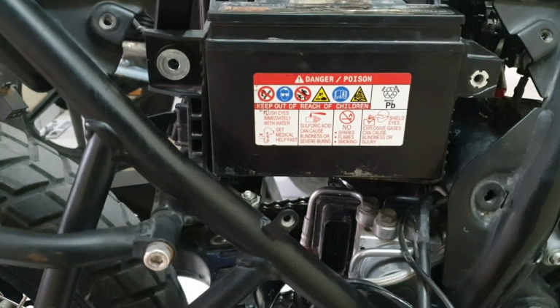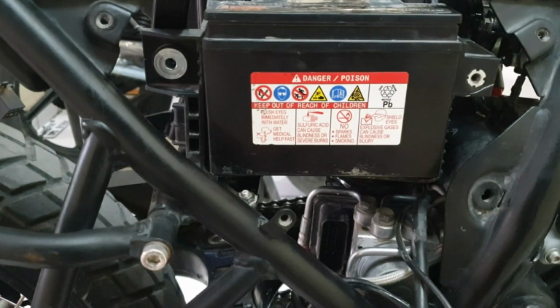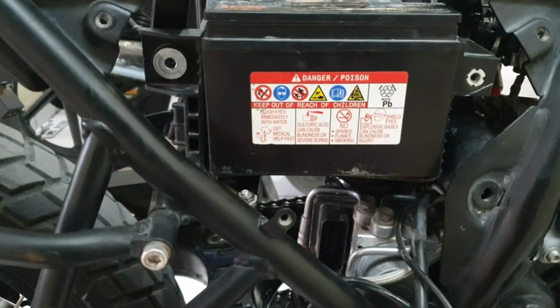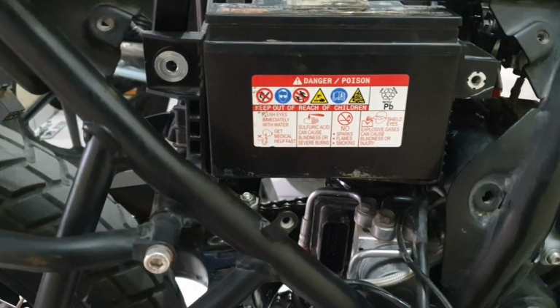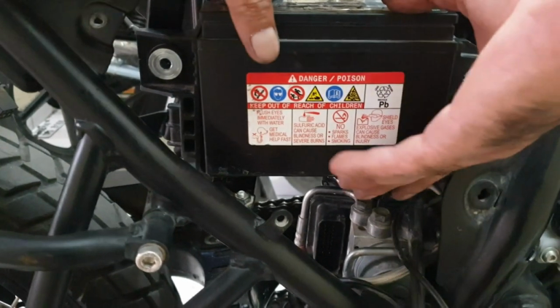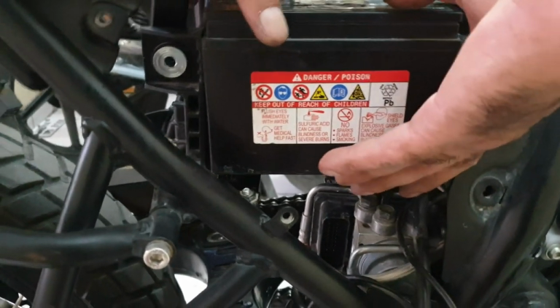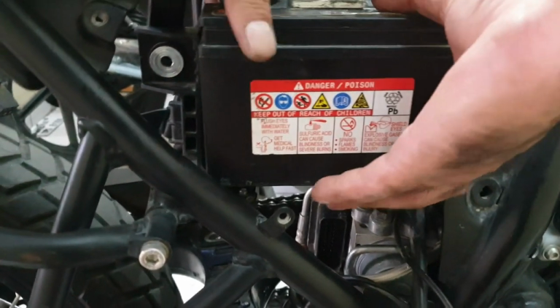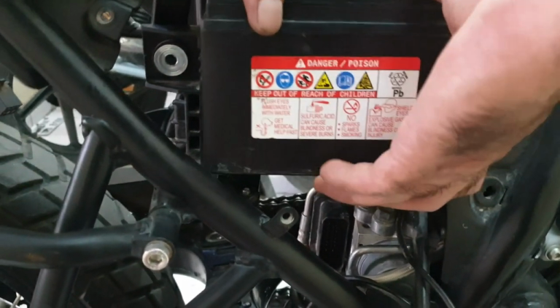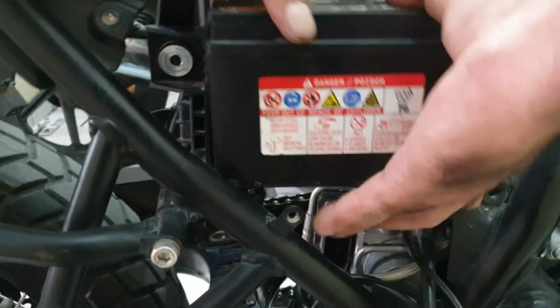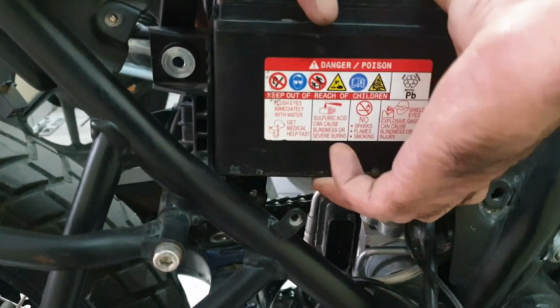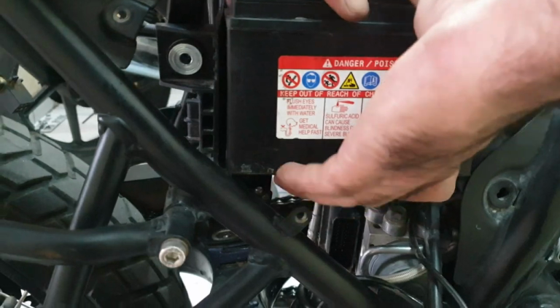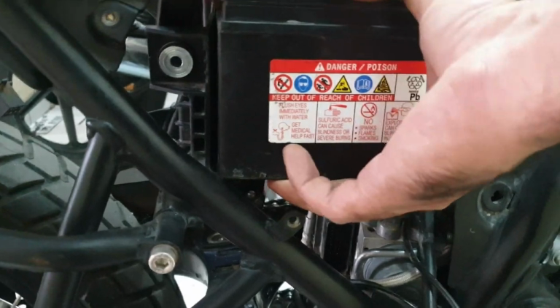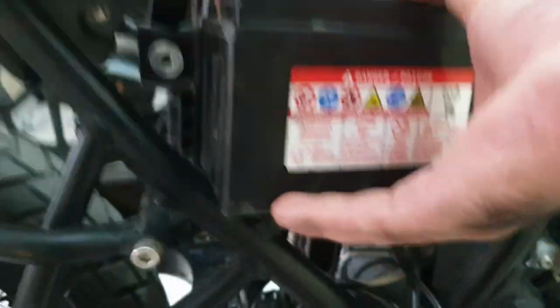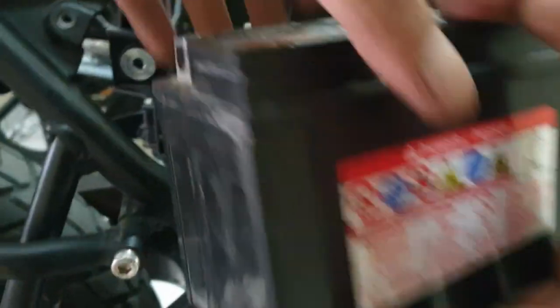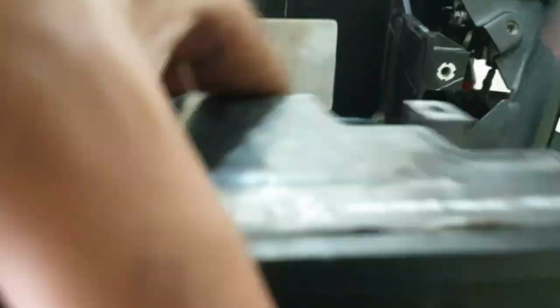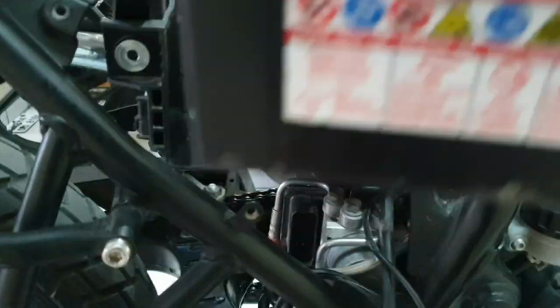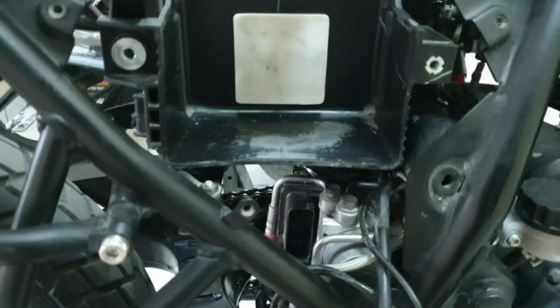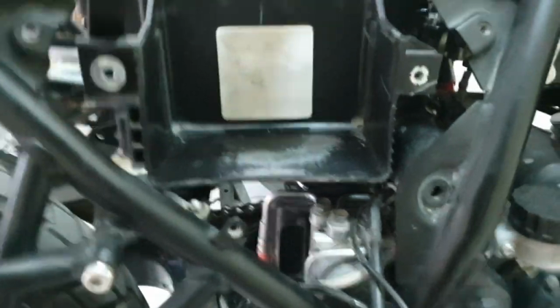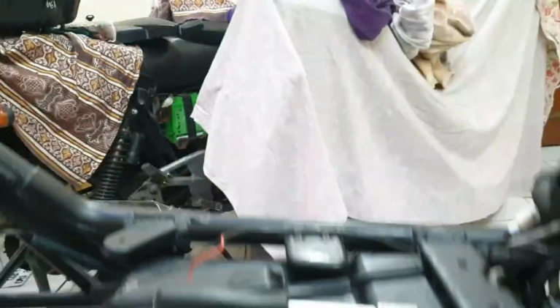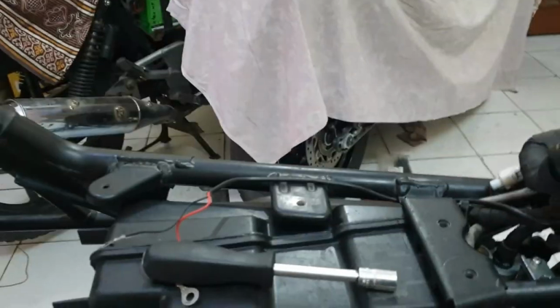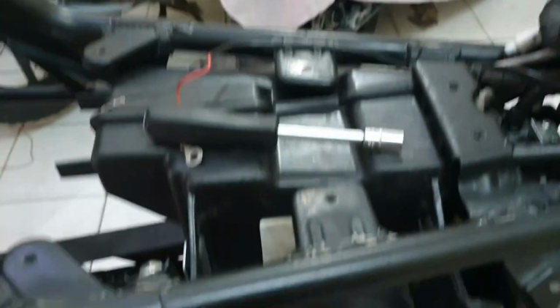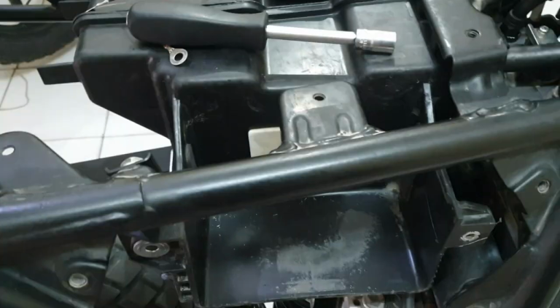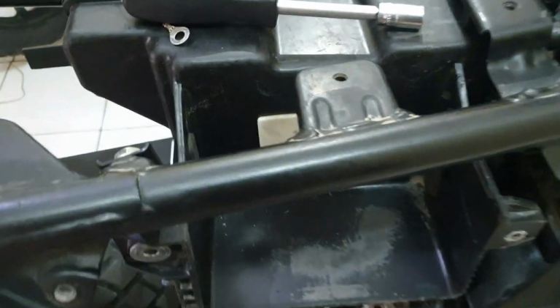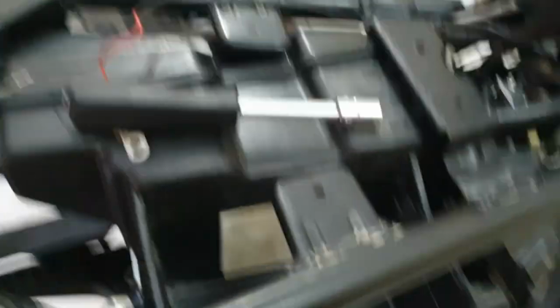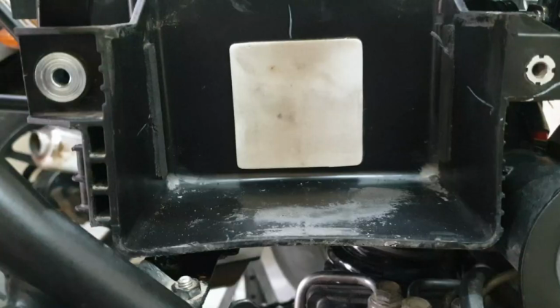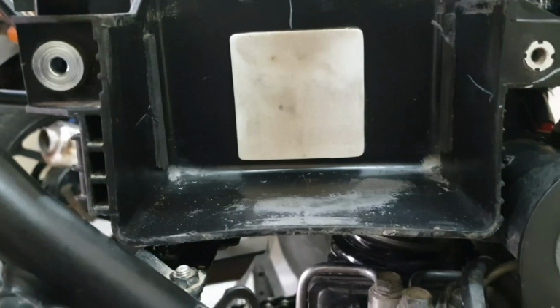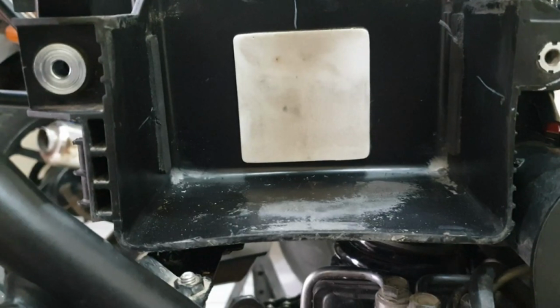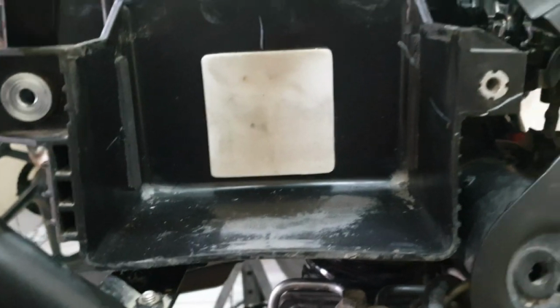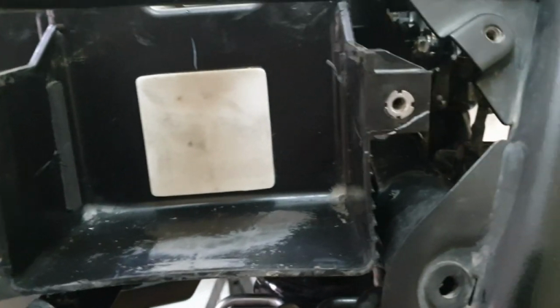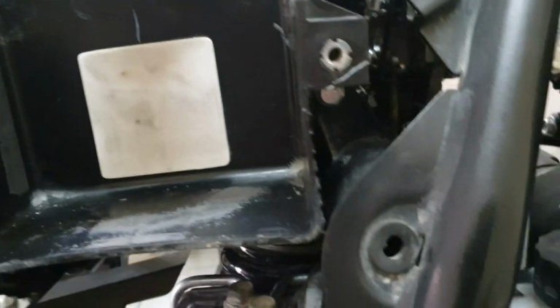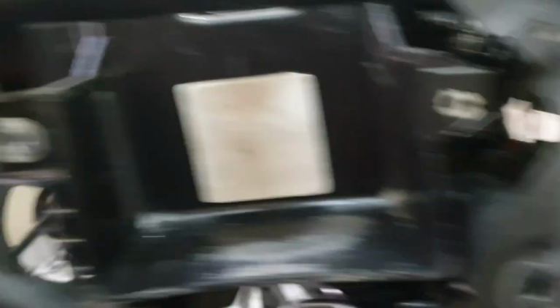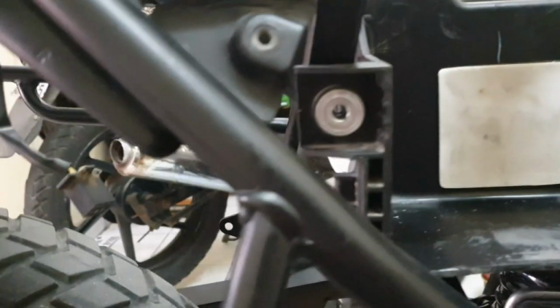Now let's remove the battery — there's no special trick to it. Slide it up, slide it a bit forward like this, and the battery is out. Now let's move on and remove the airbox.